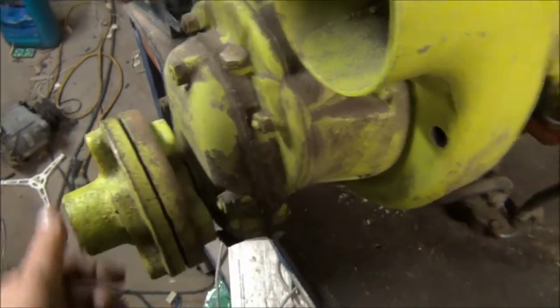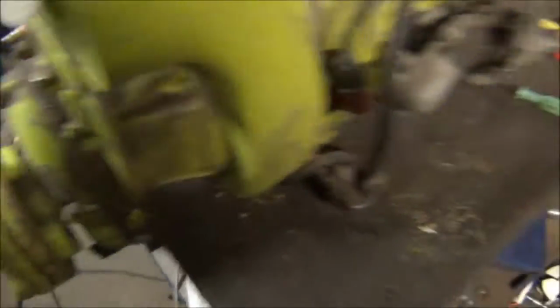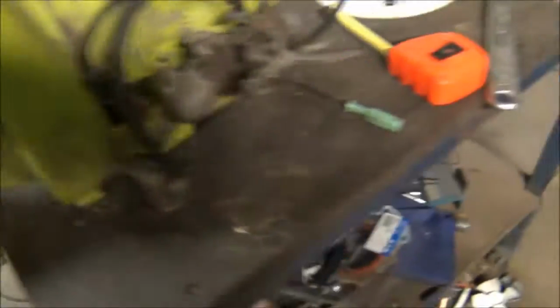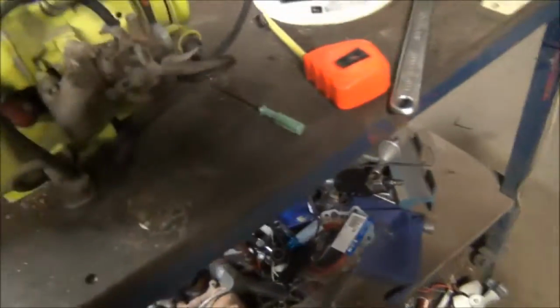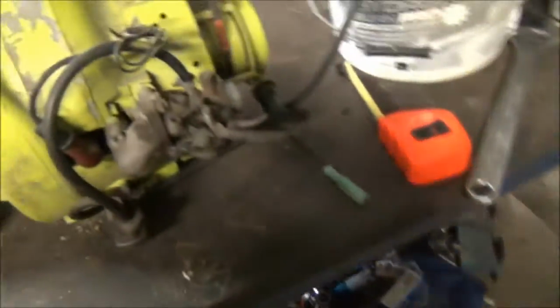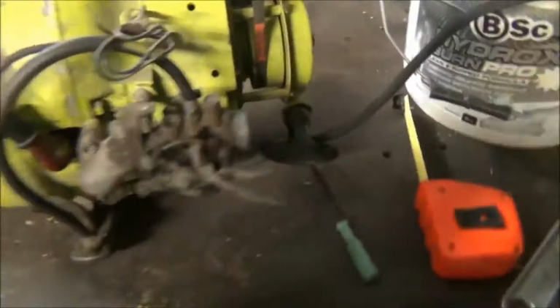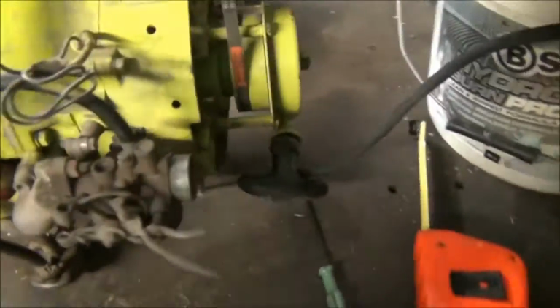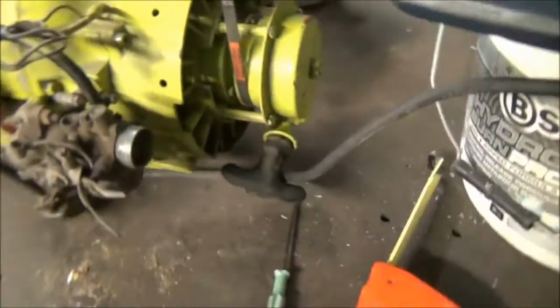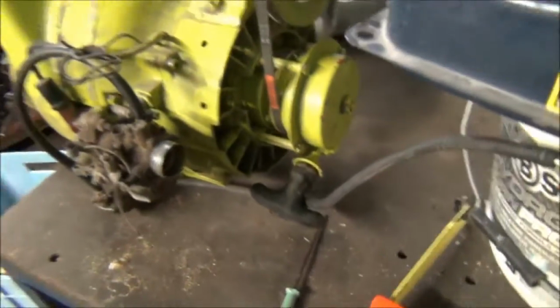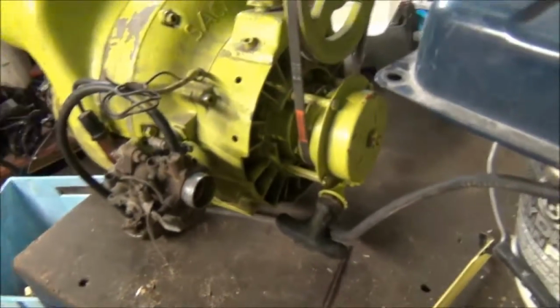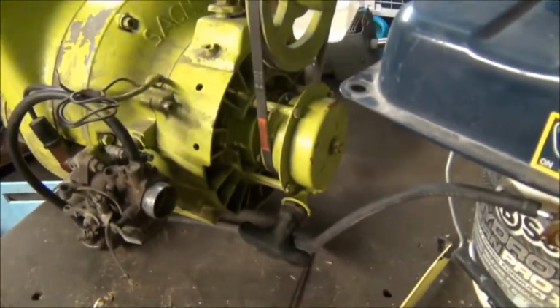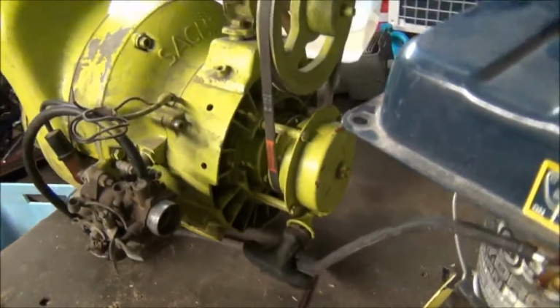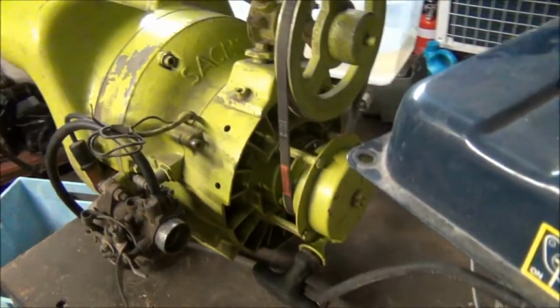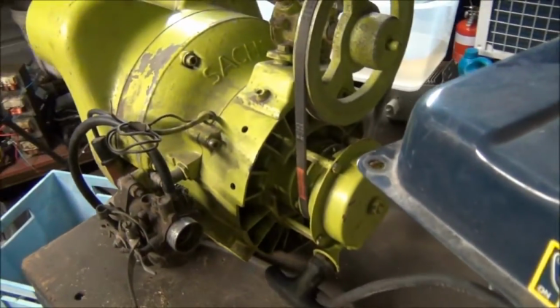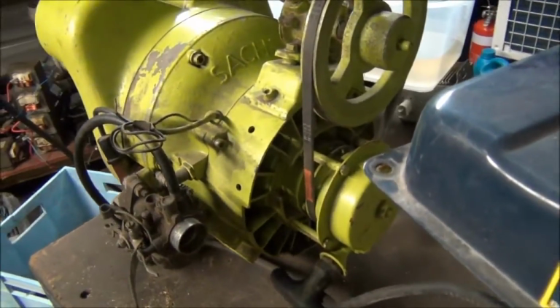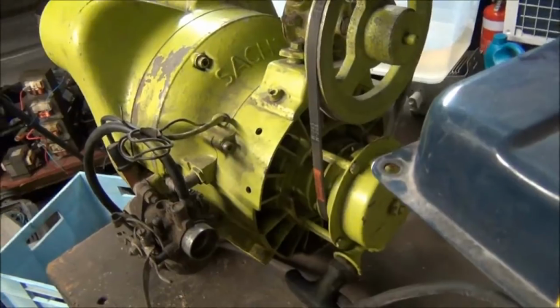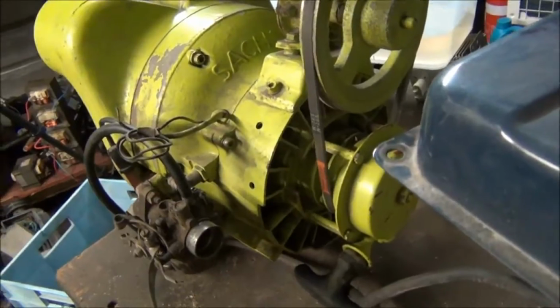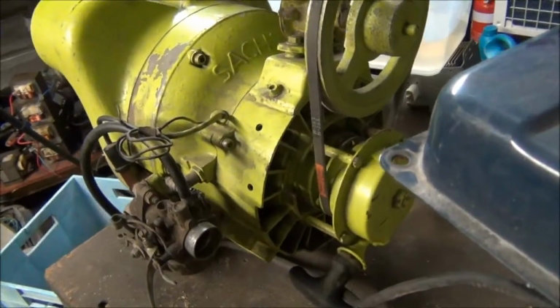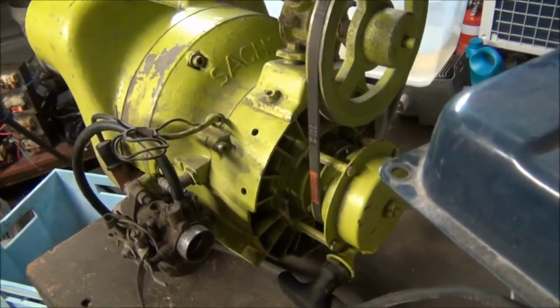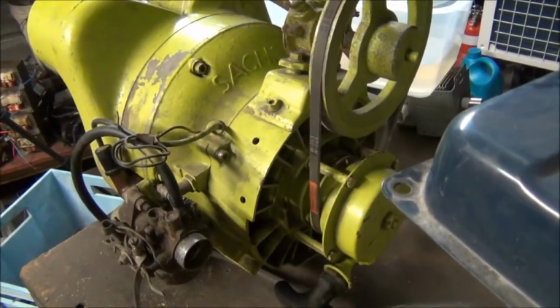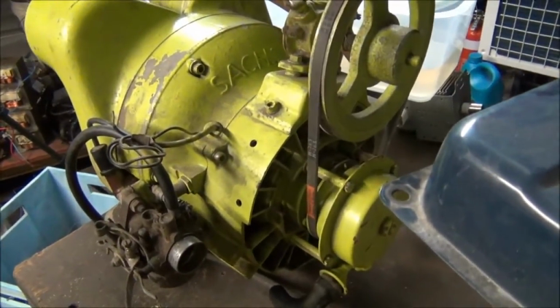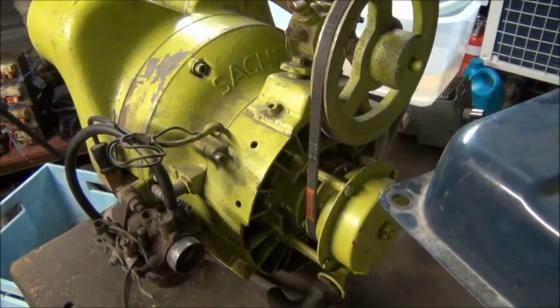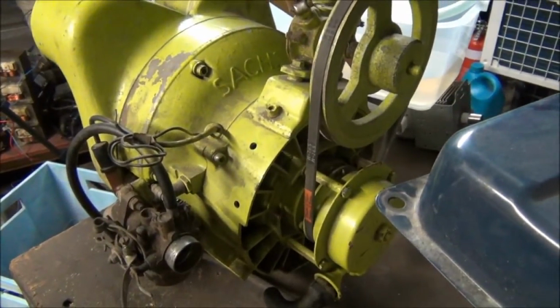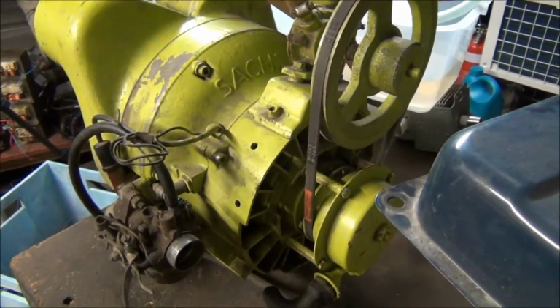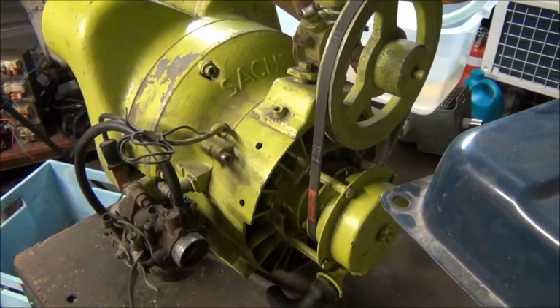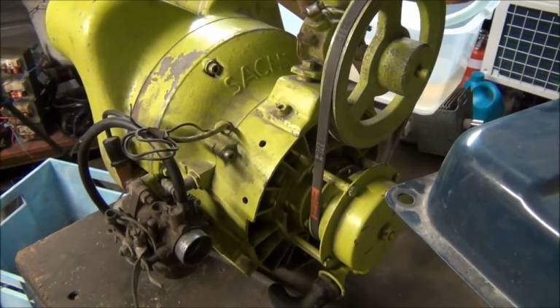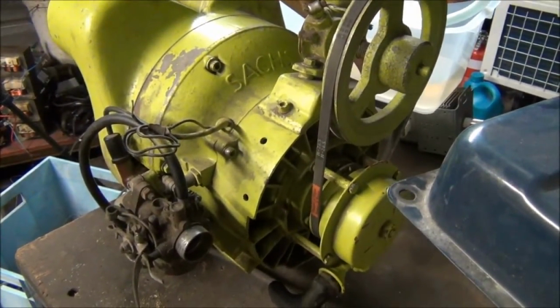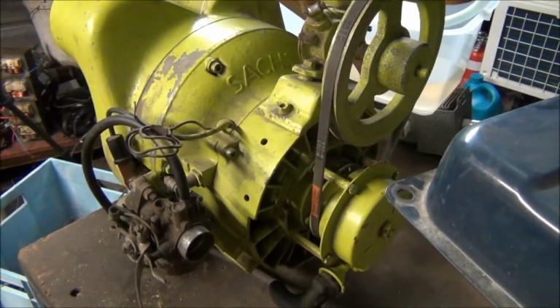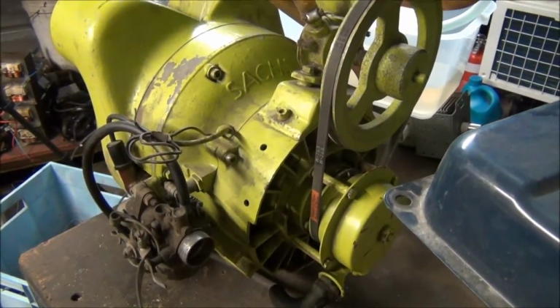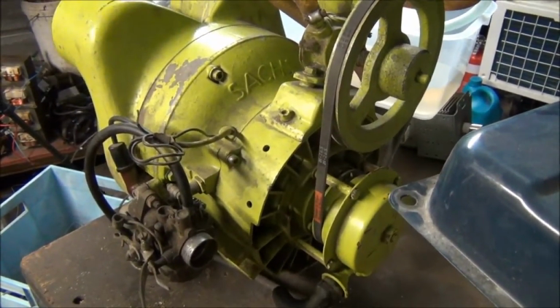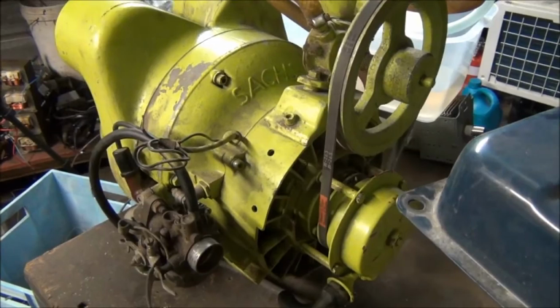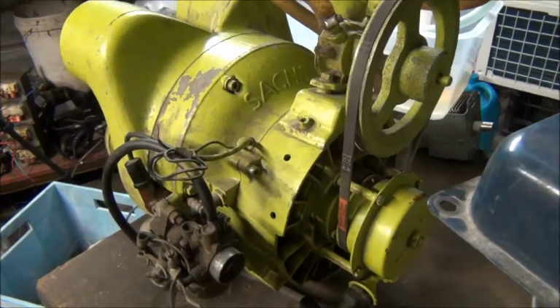It's definitely a rotary engine. It runs and sounds just like a worked 12A or 13B — it's got that brat brat brat to it.